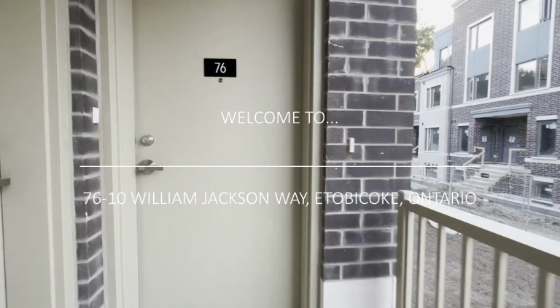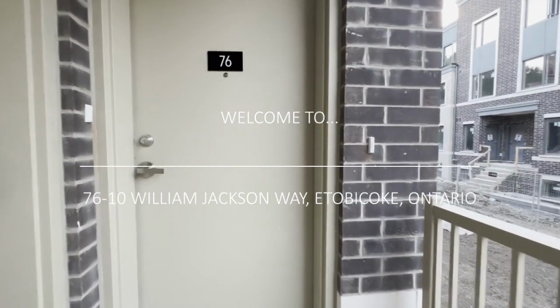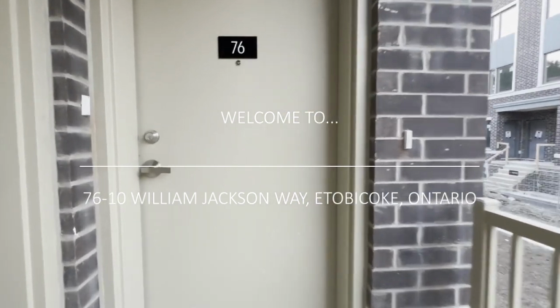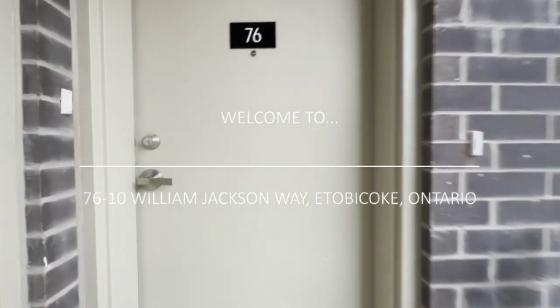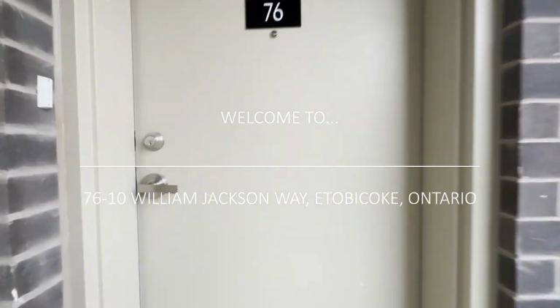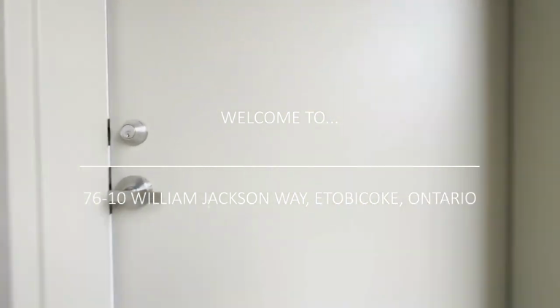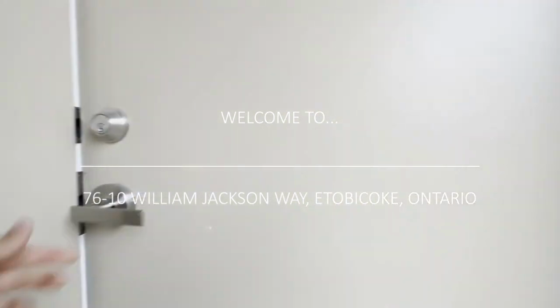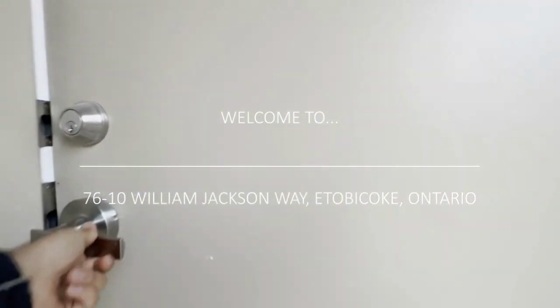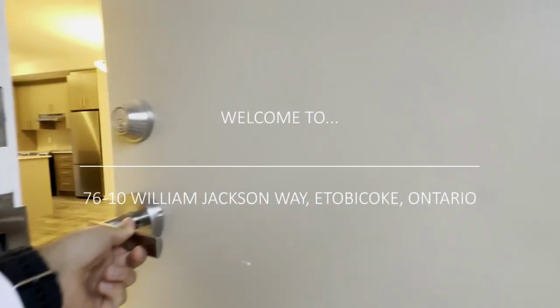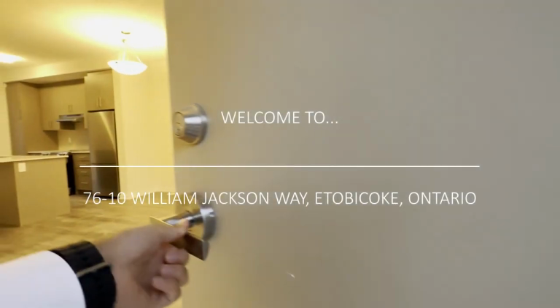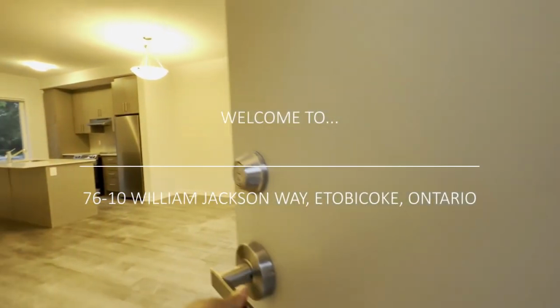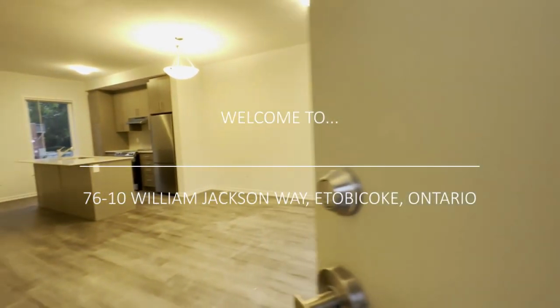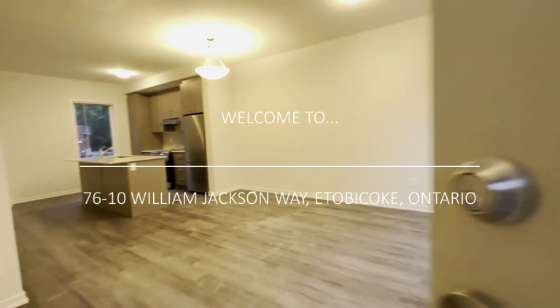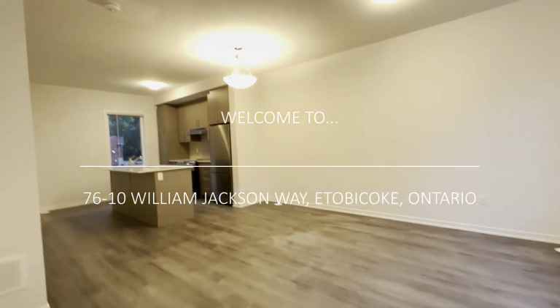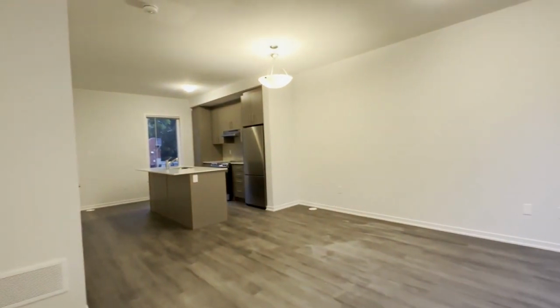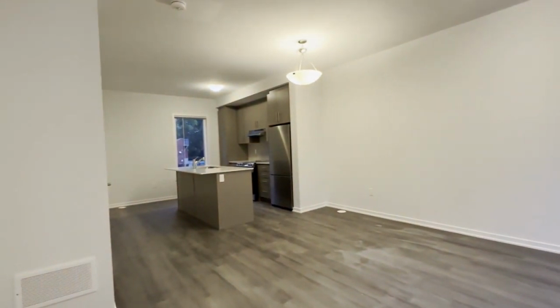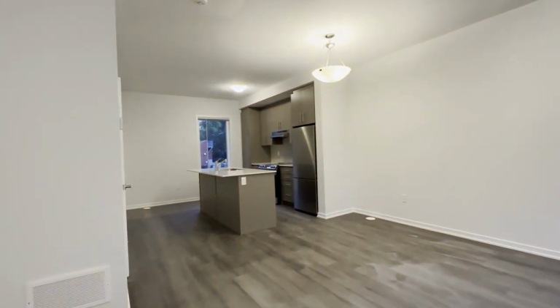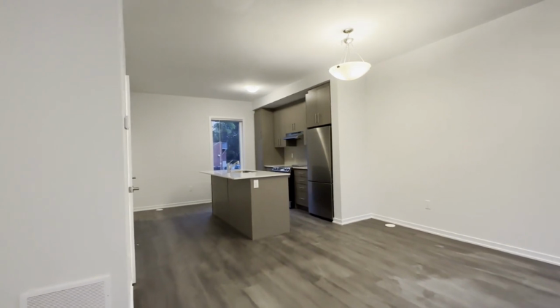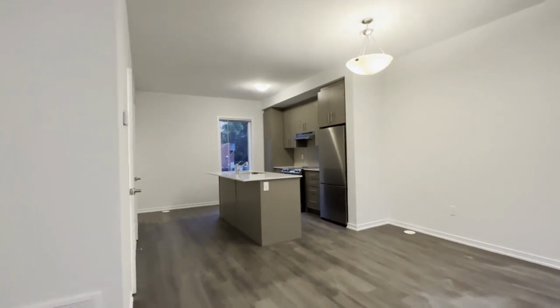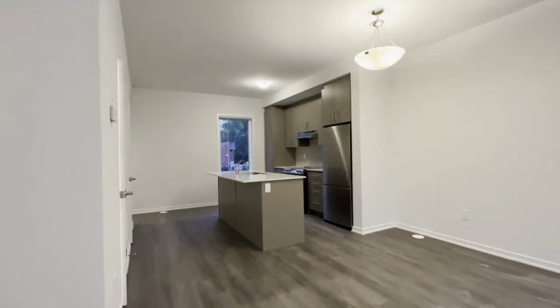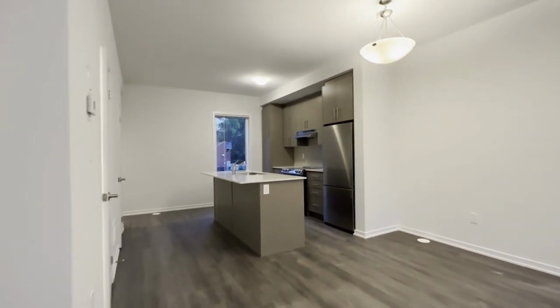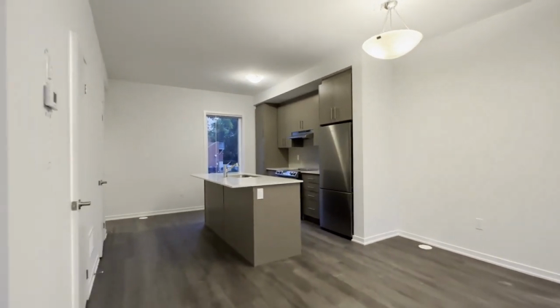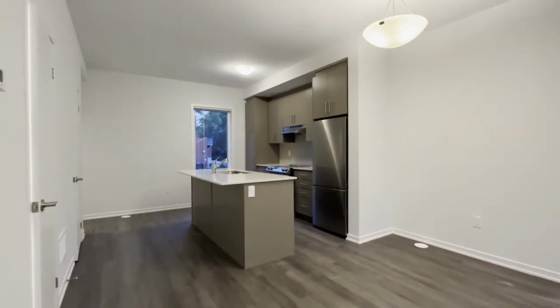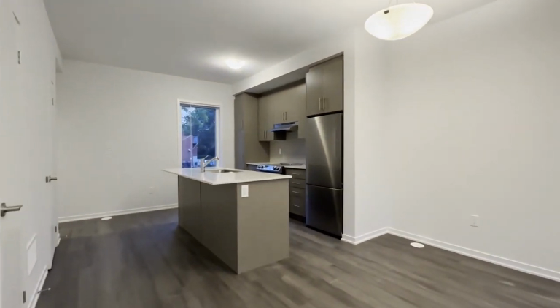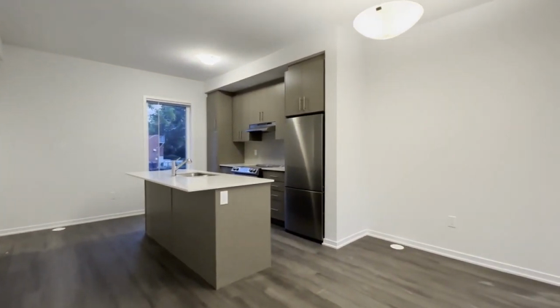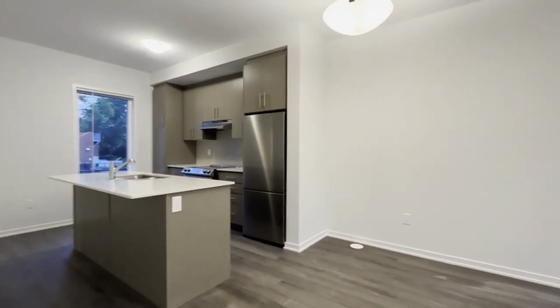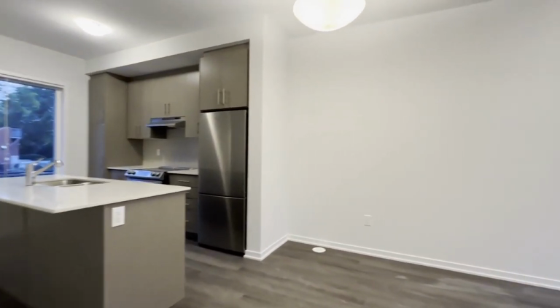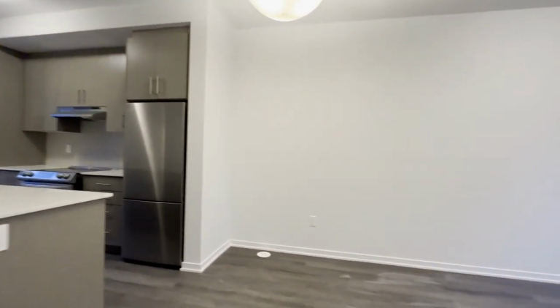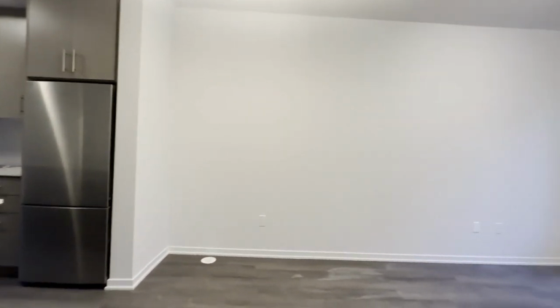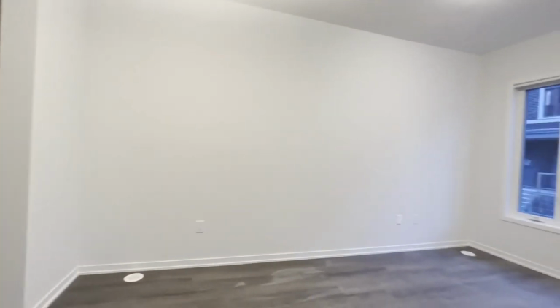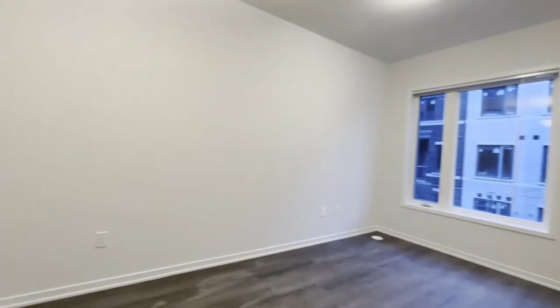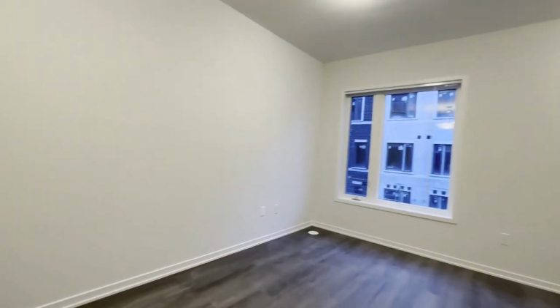Hello, welcome to Unit 76 here at 10 William Jackson Way in Etobicoke, Ontario. This is a beautiful two-bedroom, two-and-a-half-bathroom, brand-new condo townhouse.